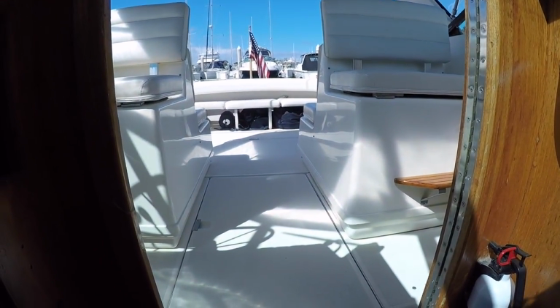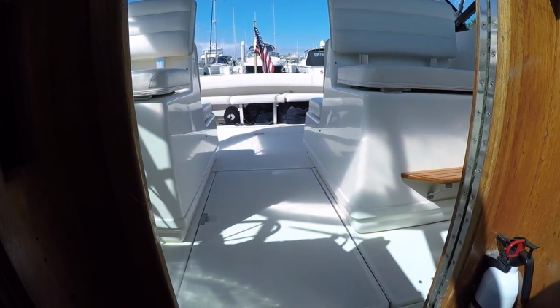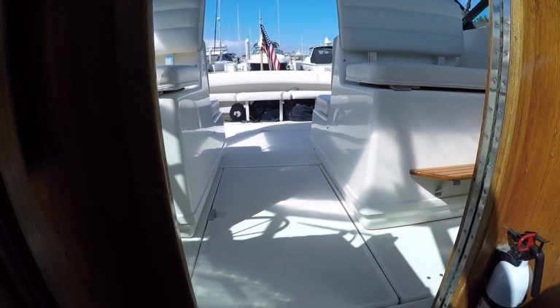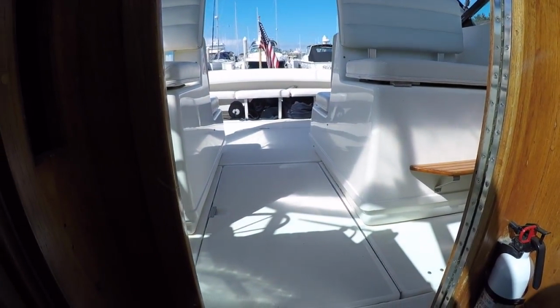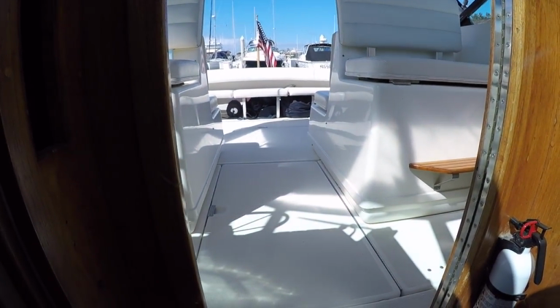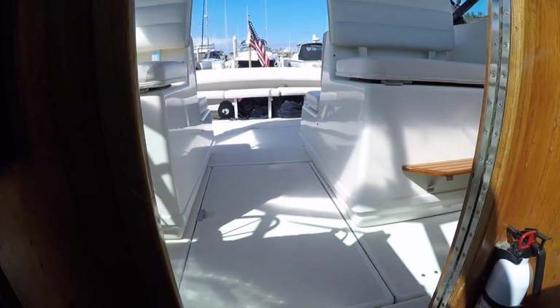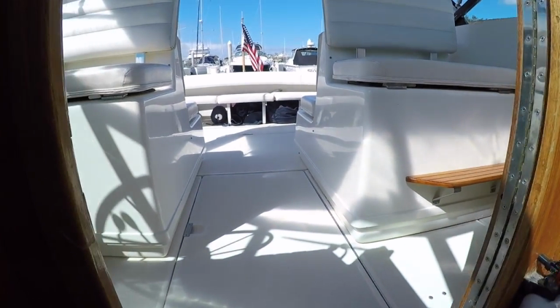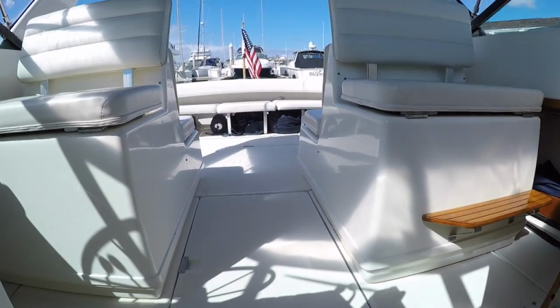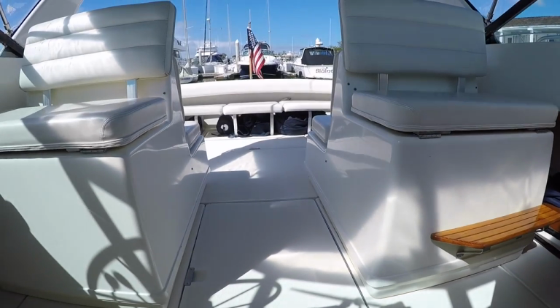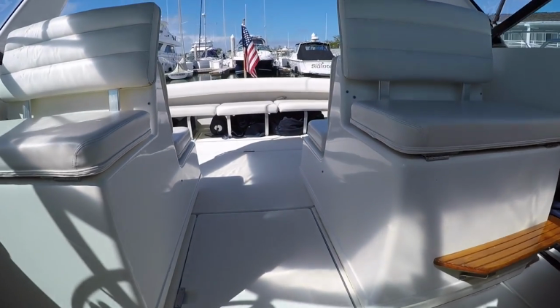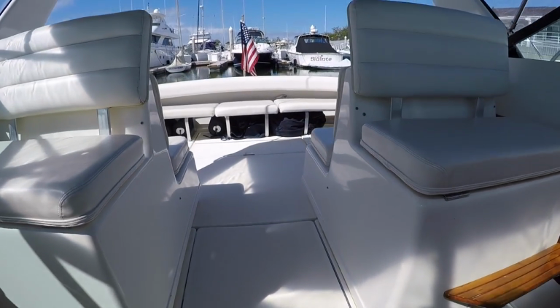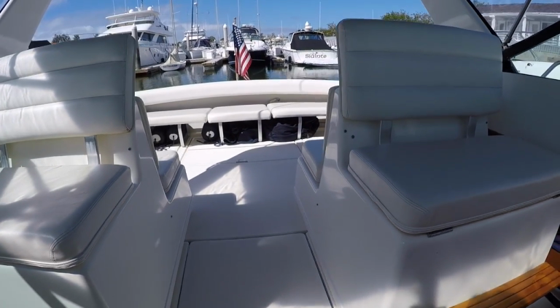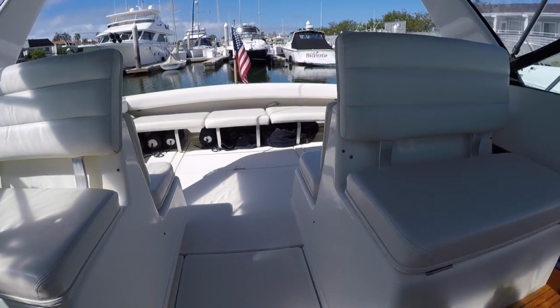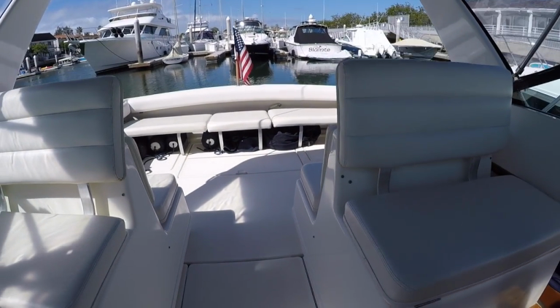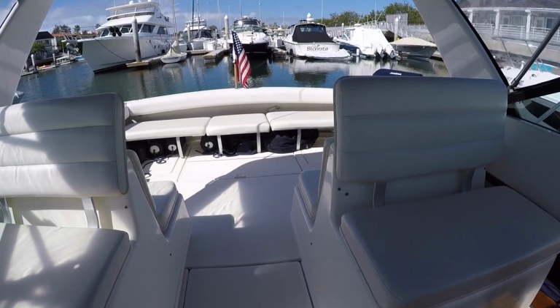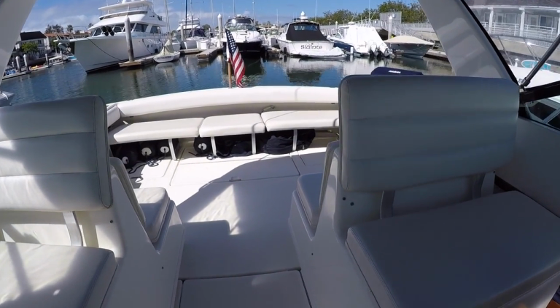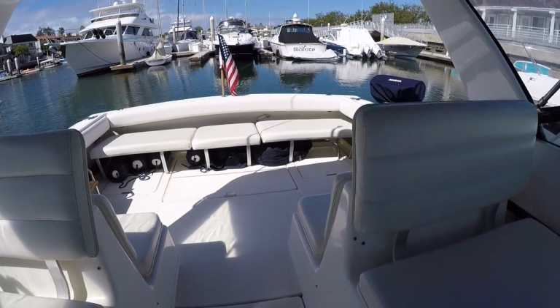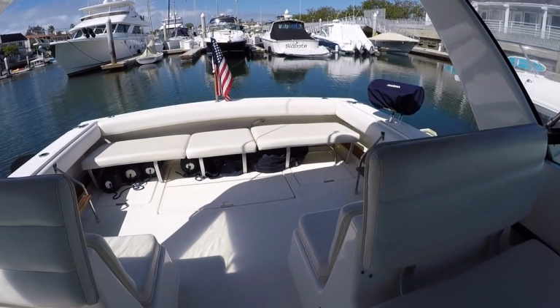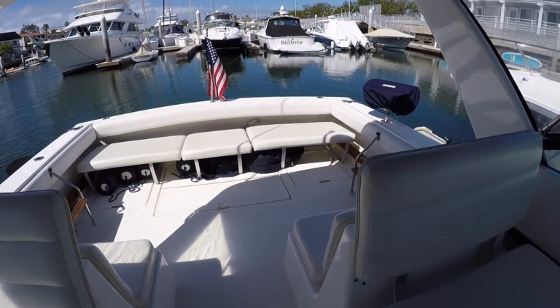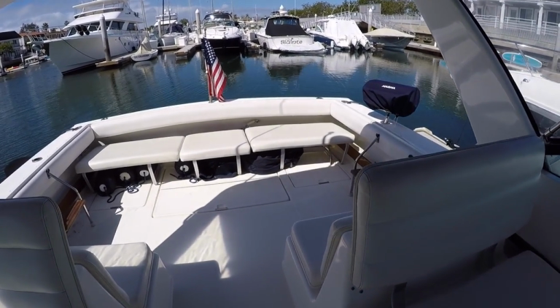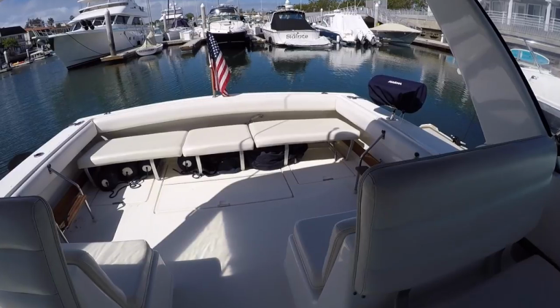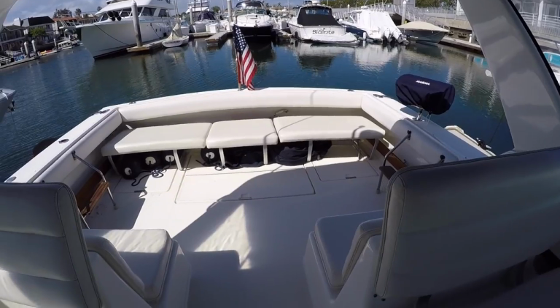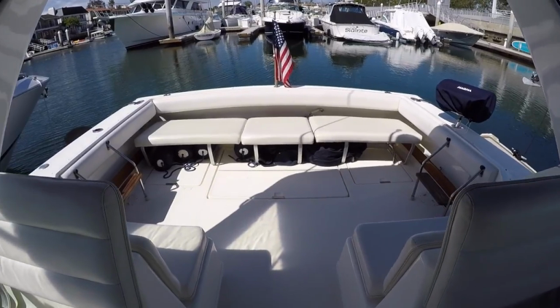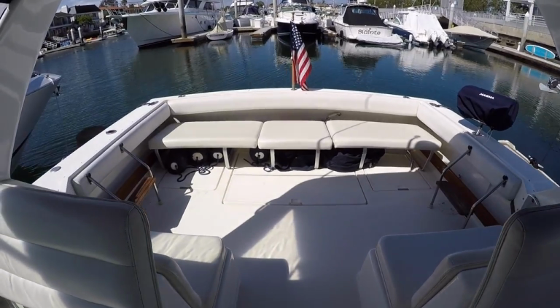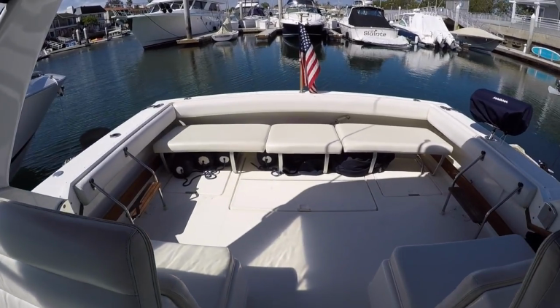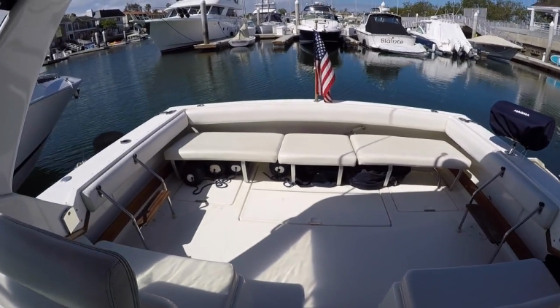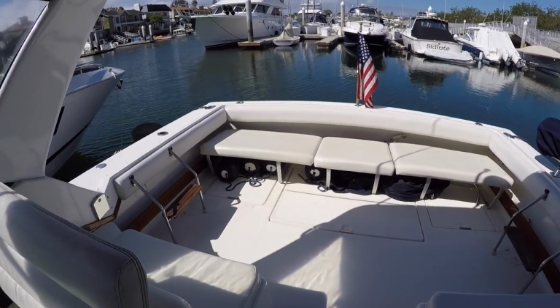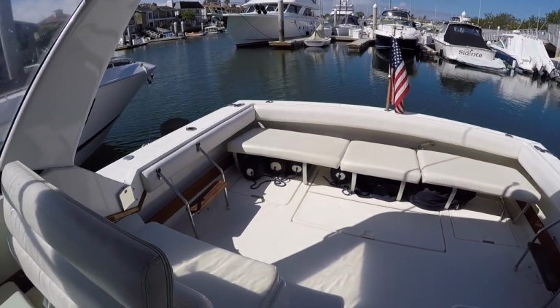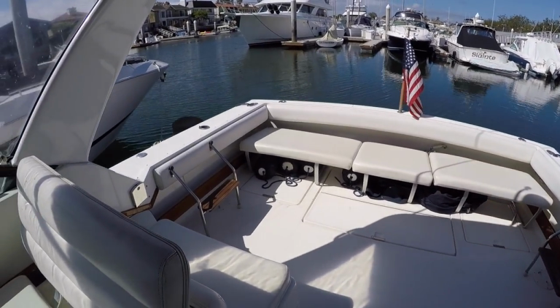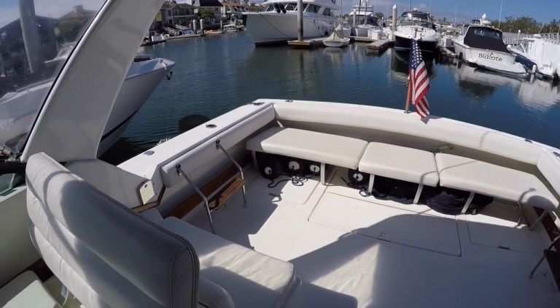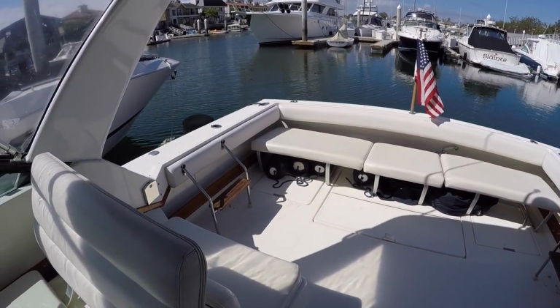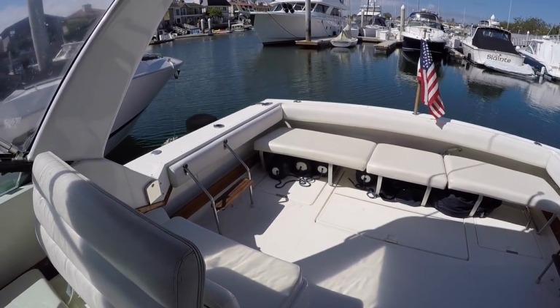That's about it for this one. She's a good boat for someone getting ready to go into boating or just wants to have a really classically styled boat and doesn't want to break the bank to do it.